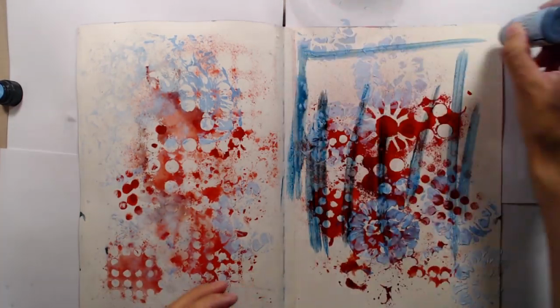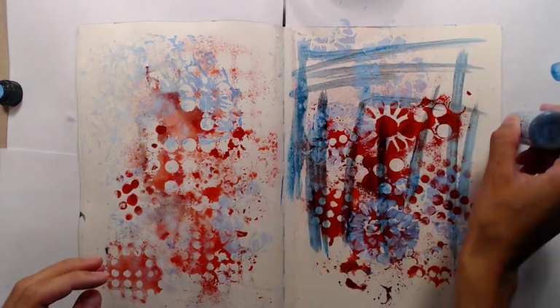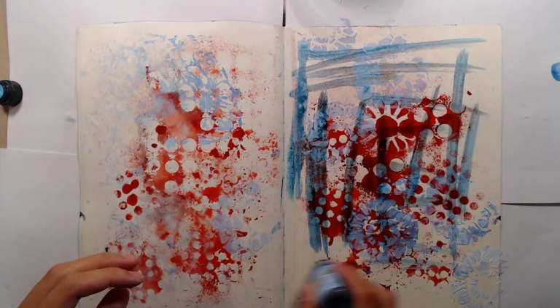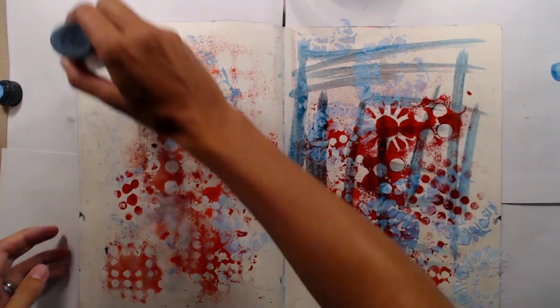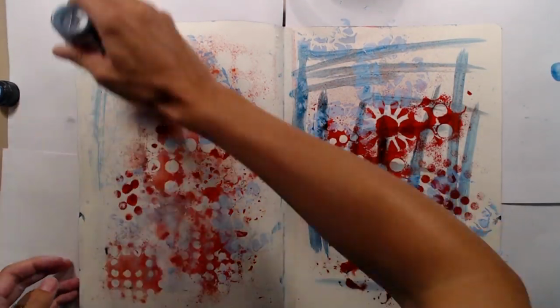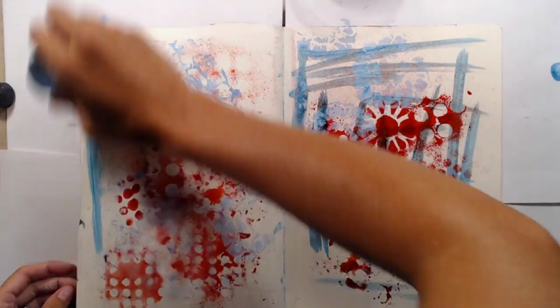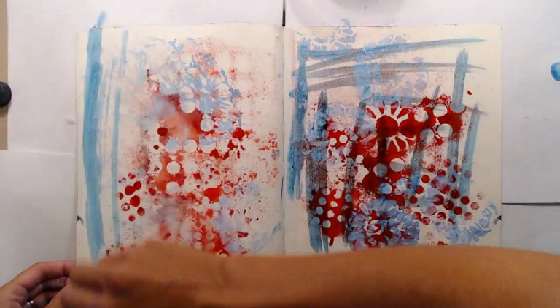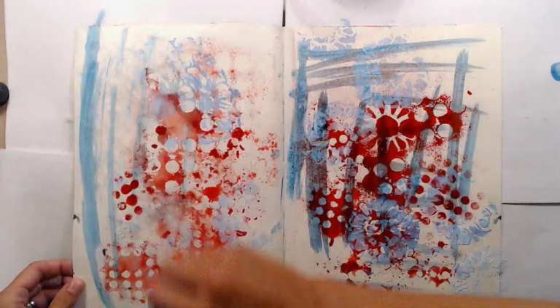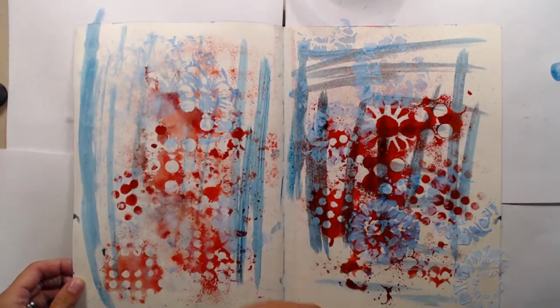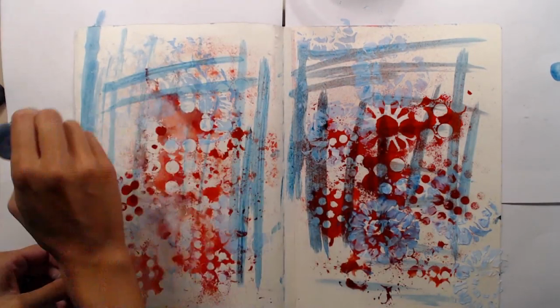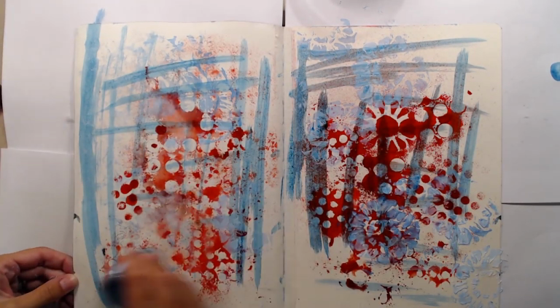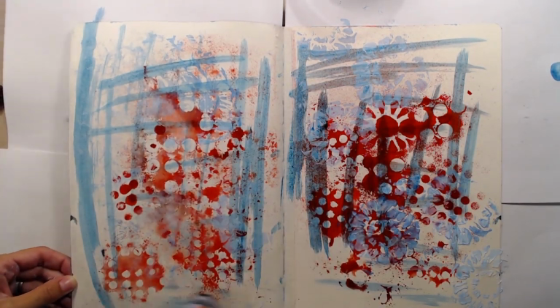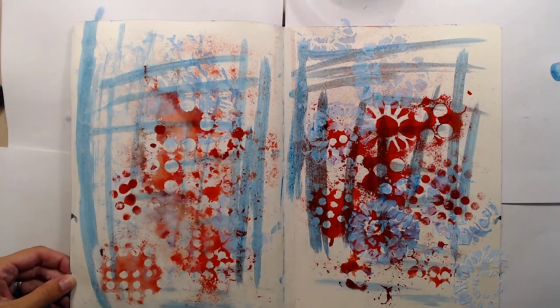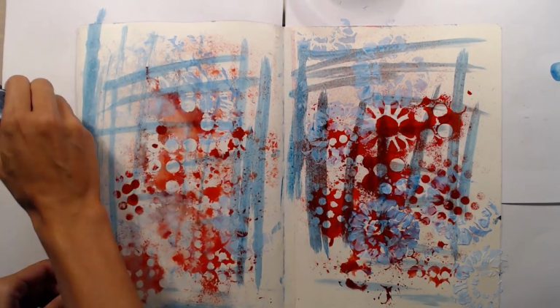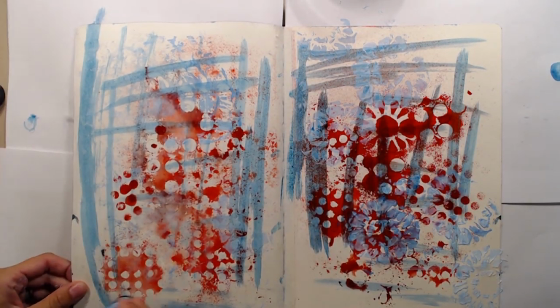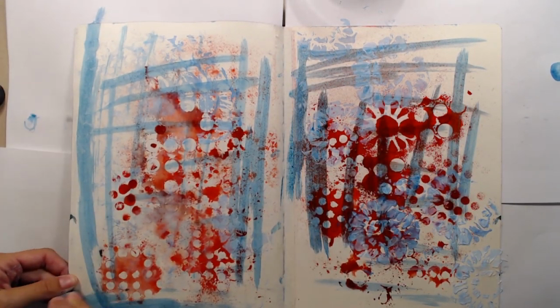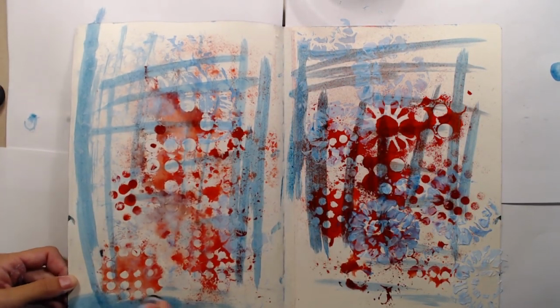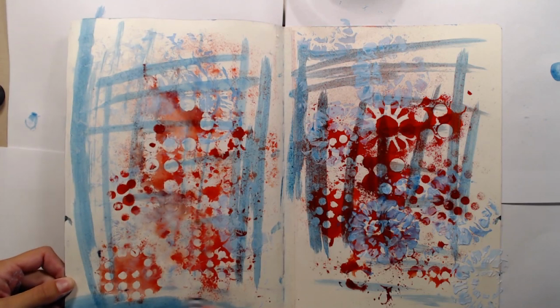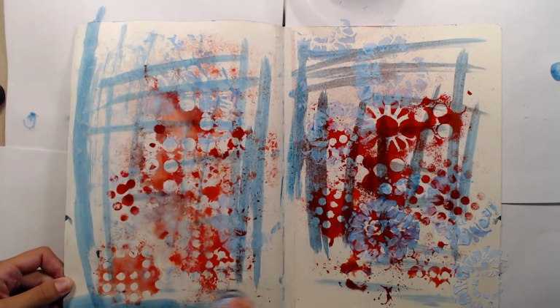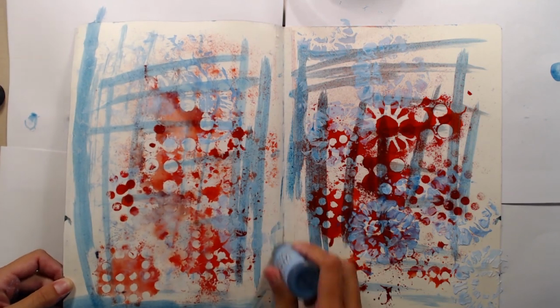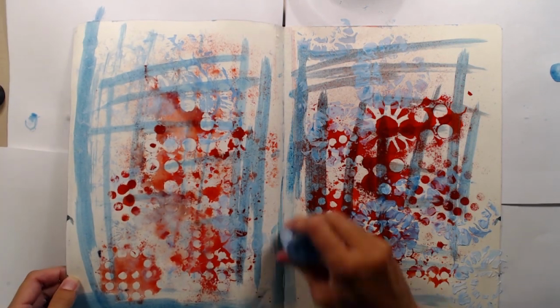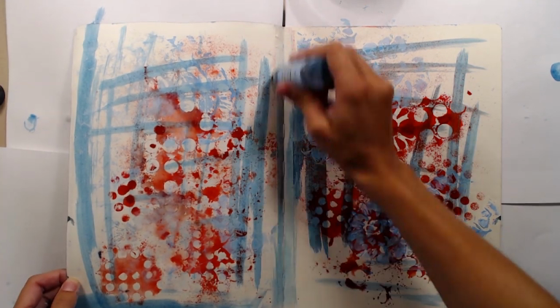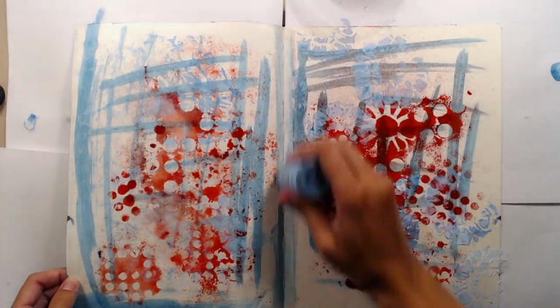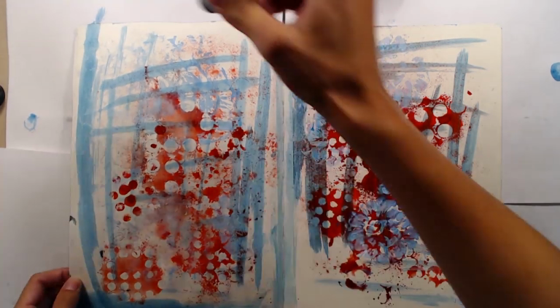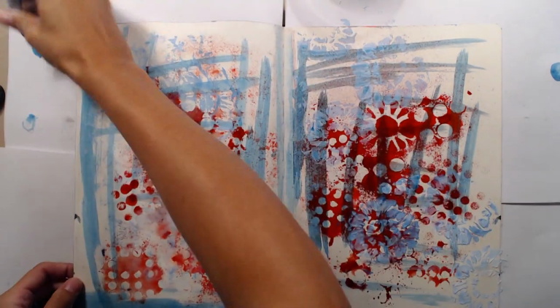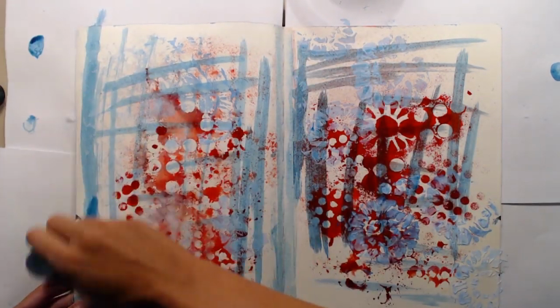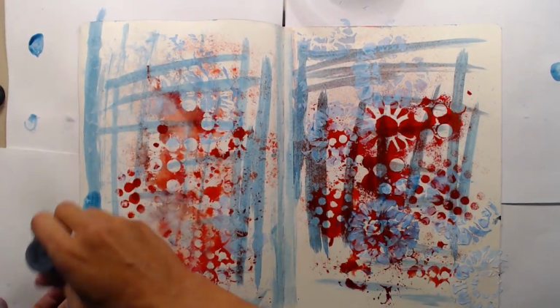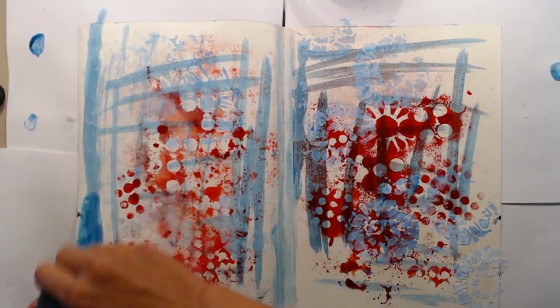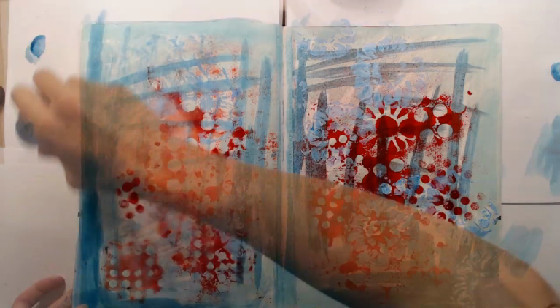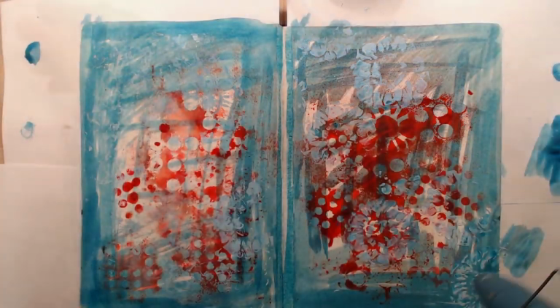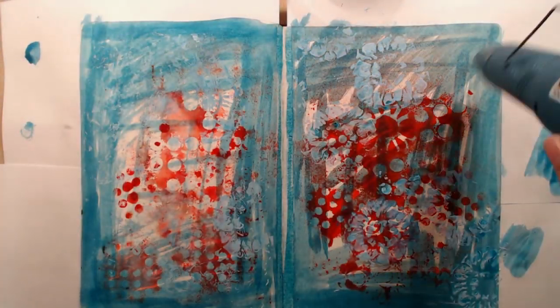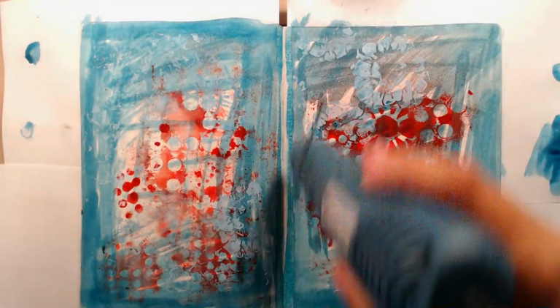I wanted the spread to have a little bit more color so I went in with some distress stain and just colored most of the page. I'm mostly focusing on the edges since I still want part of the pattern in the center to be visible. Then I'm drying the page again before I continue.